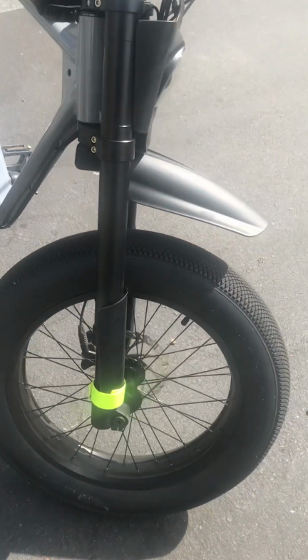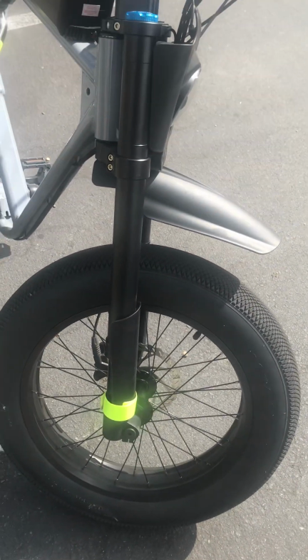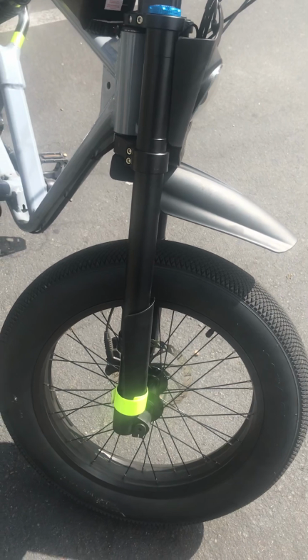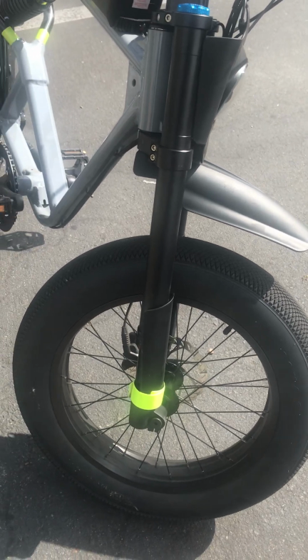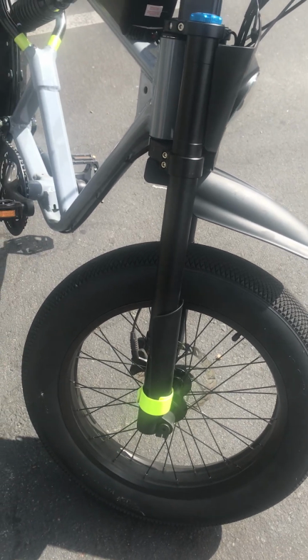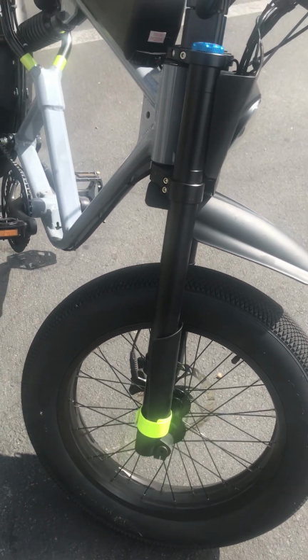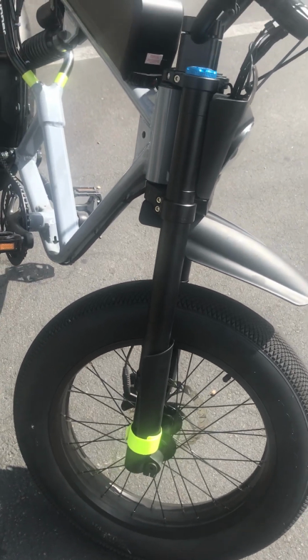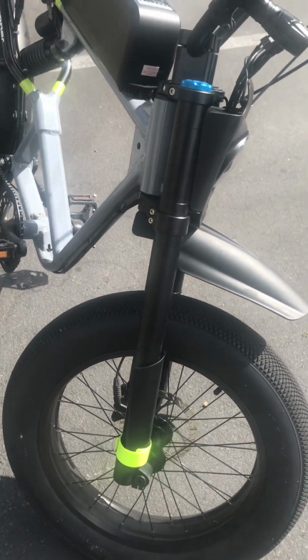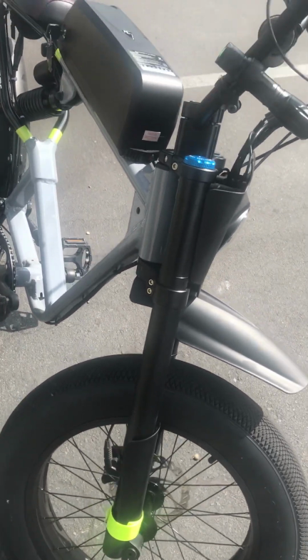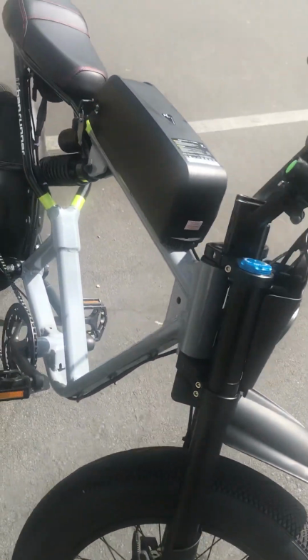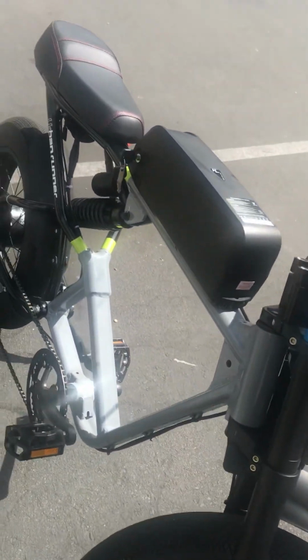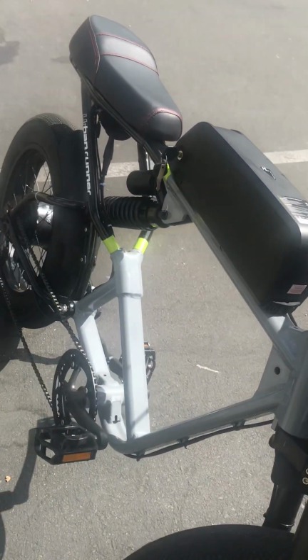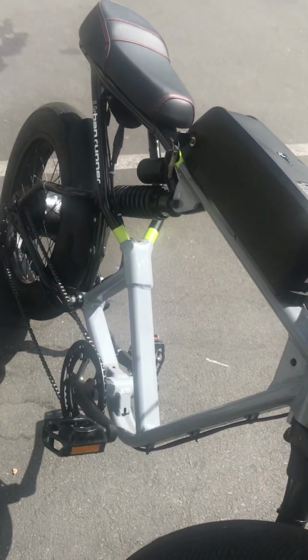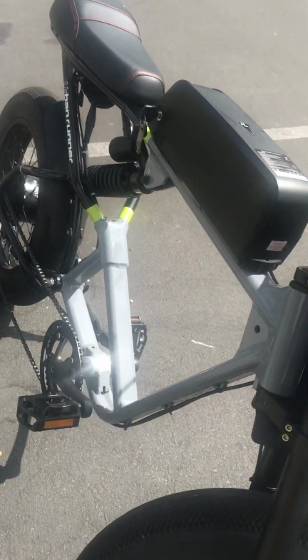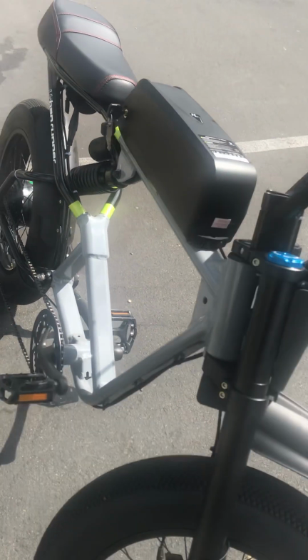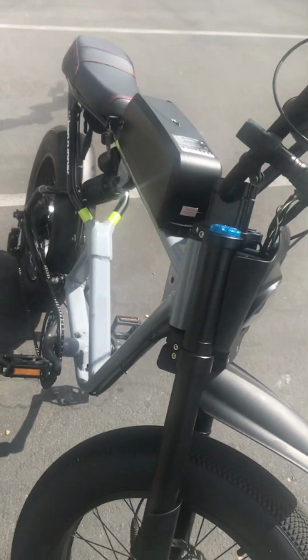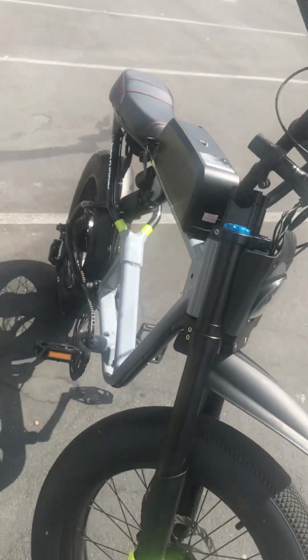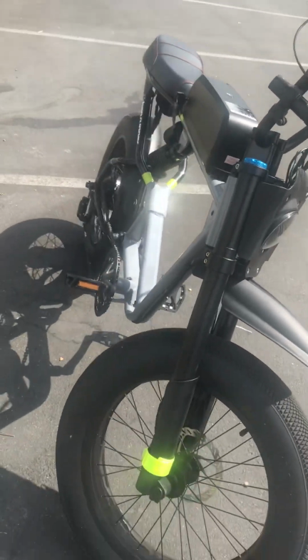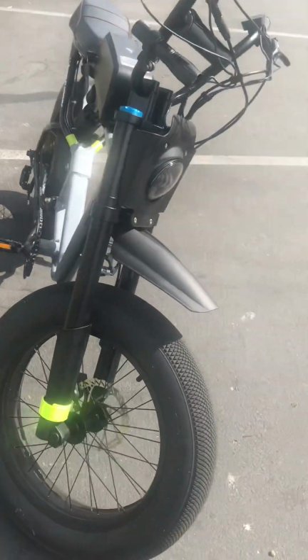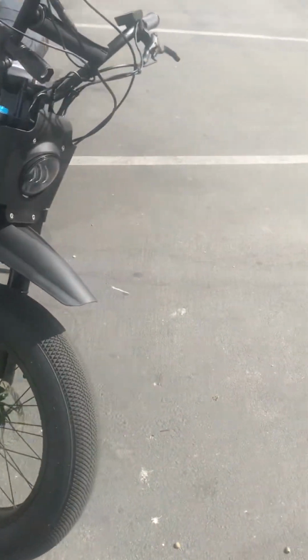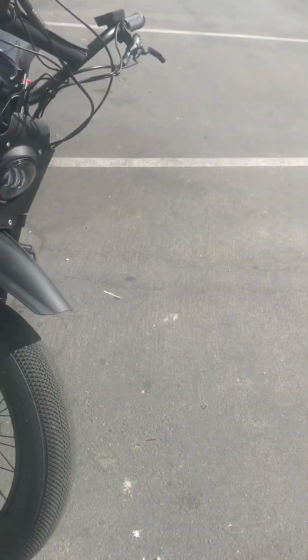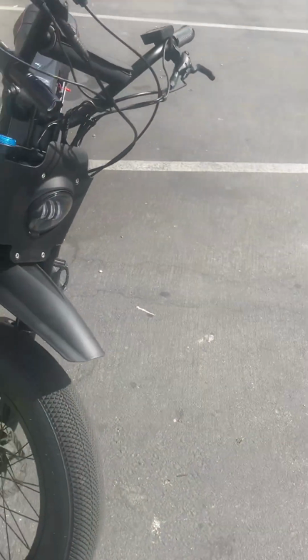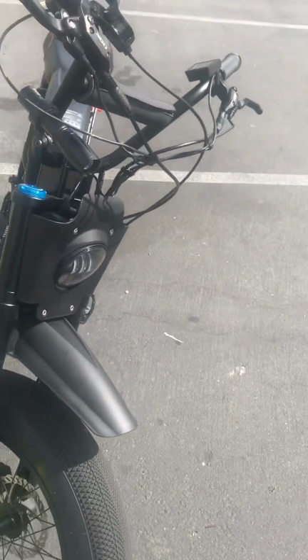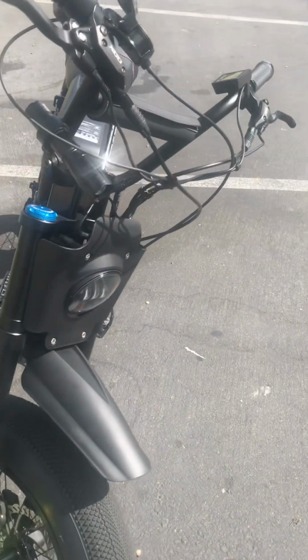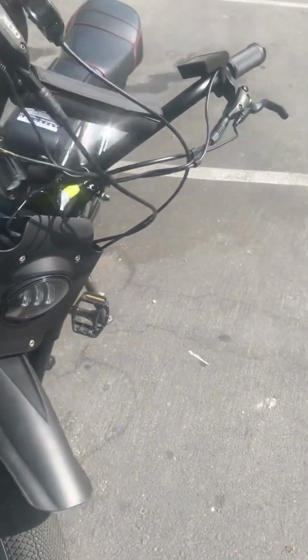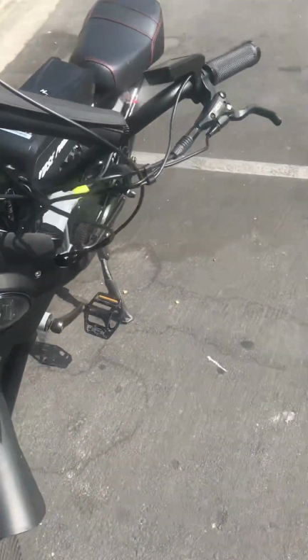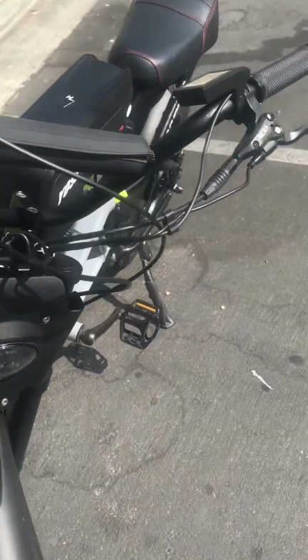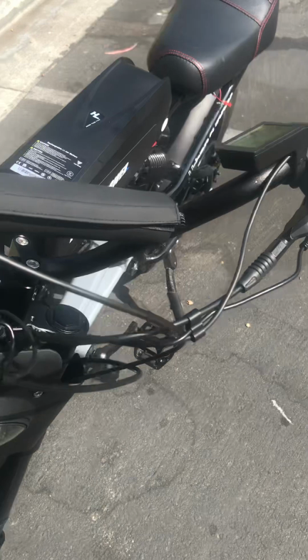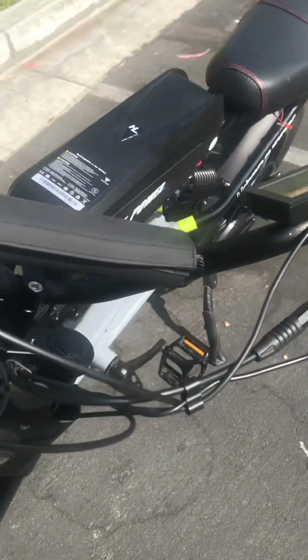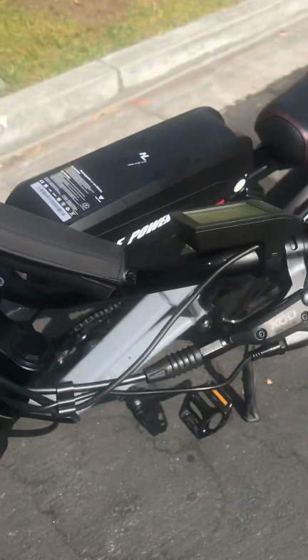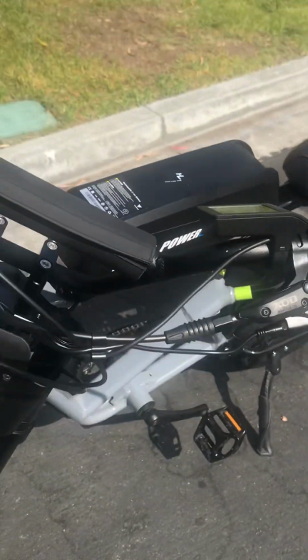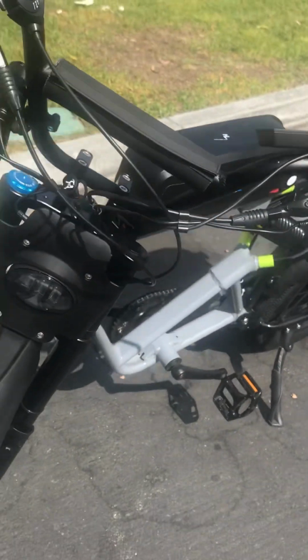I haven't got the lights set up yet, but I finished putting it all together last night — took forever for the parts to come. But now it flies, it smokes, it's really fast.